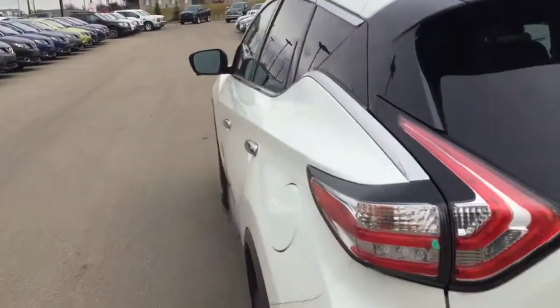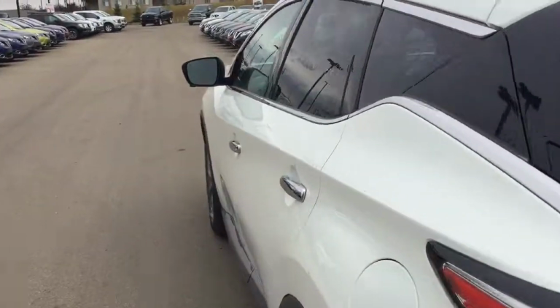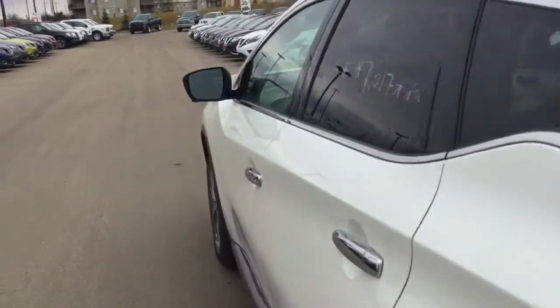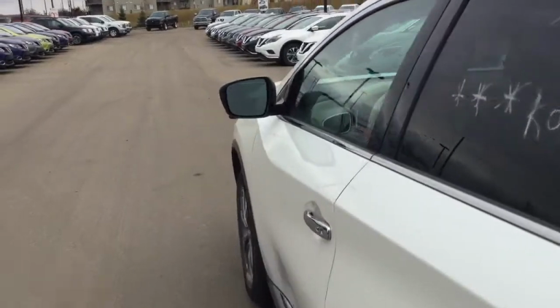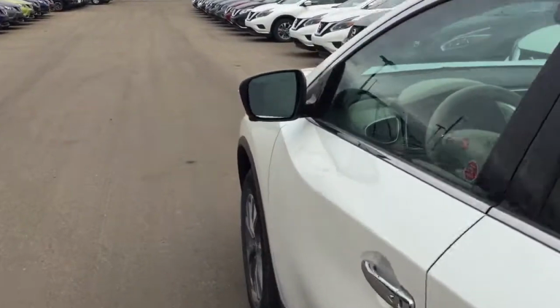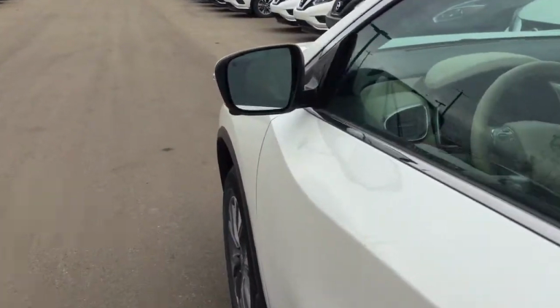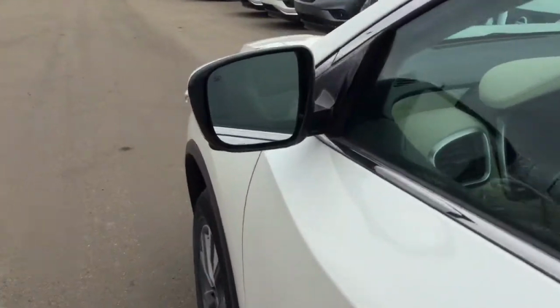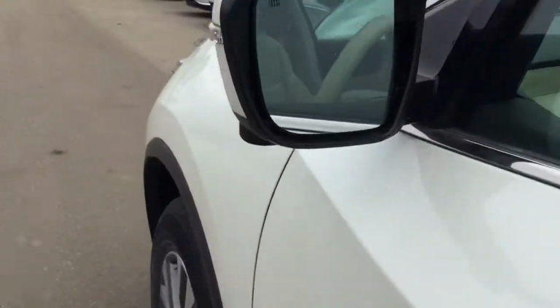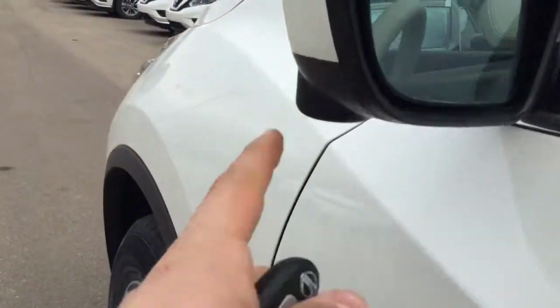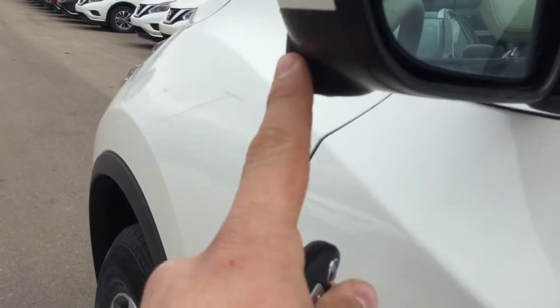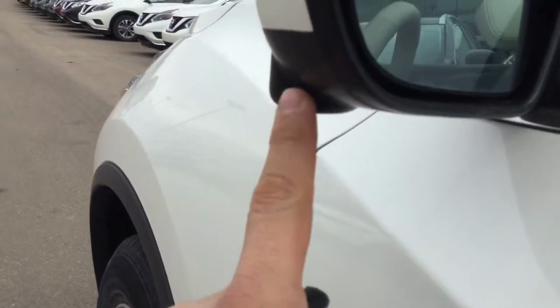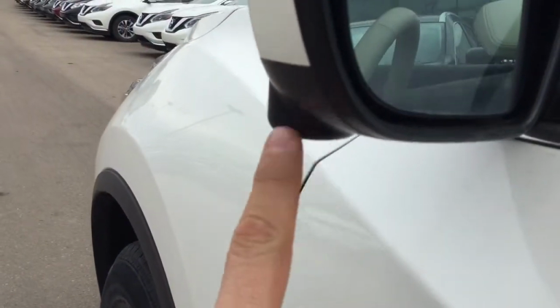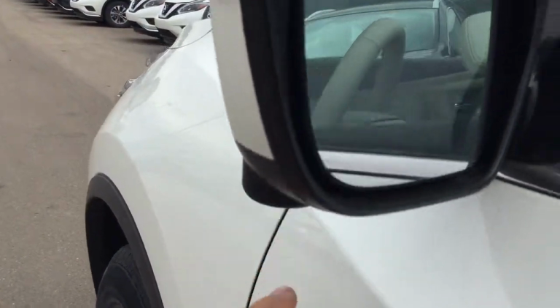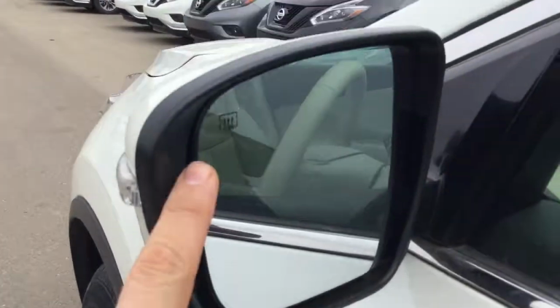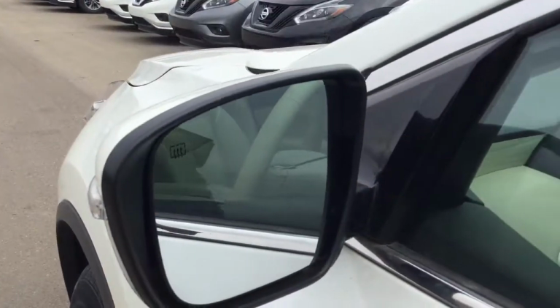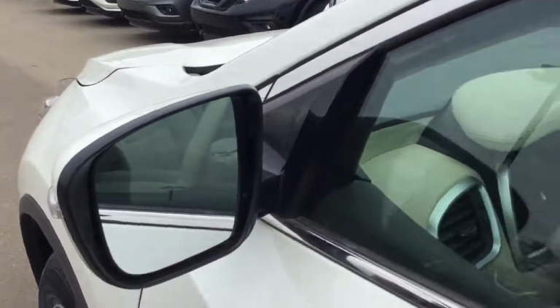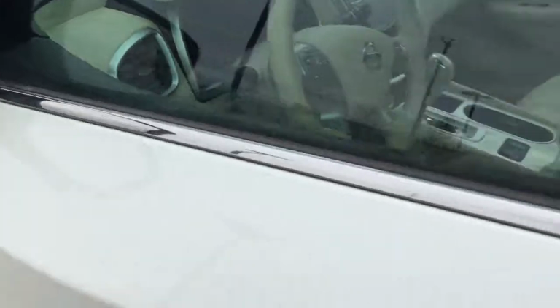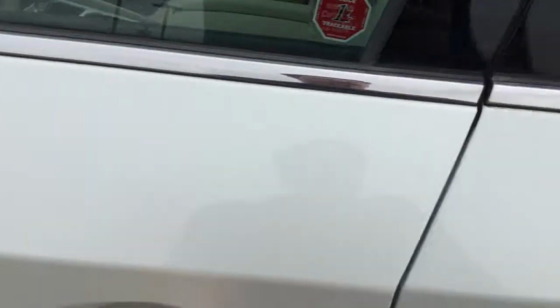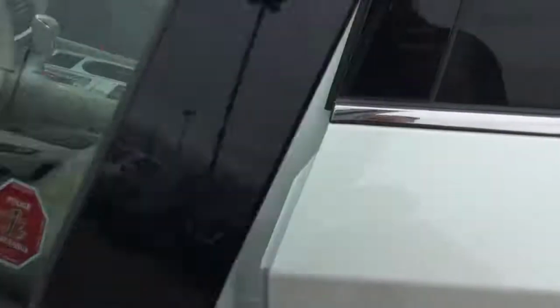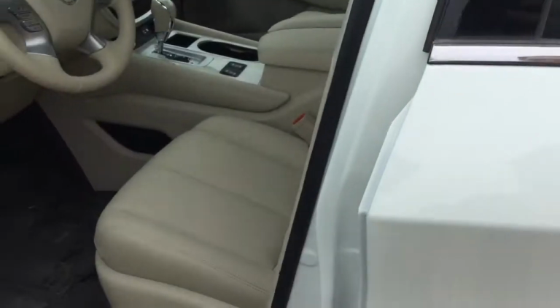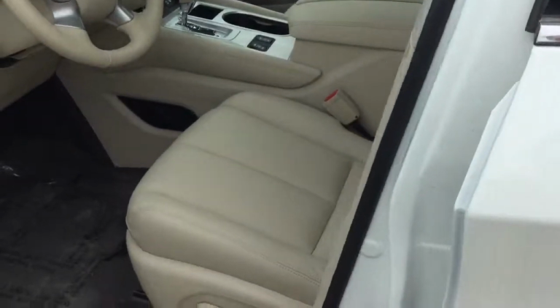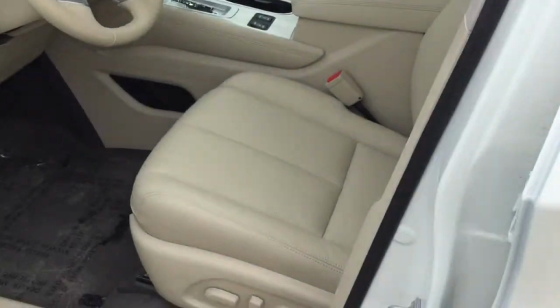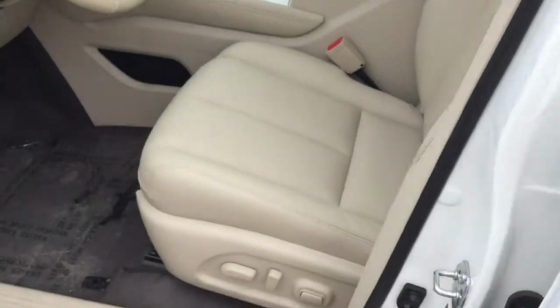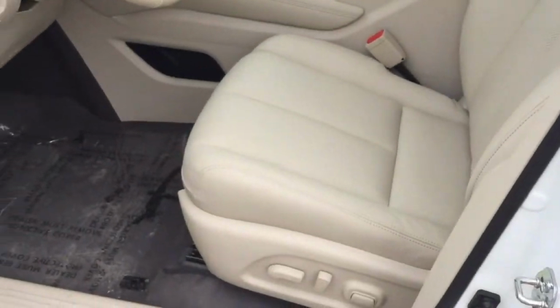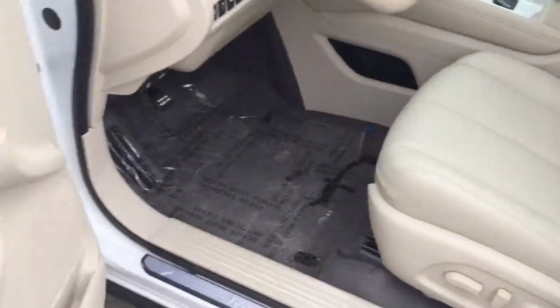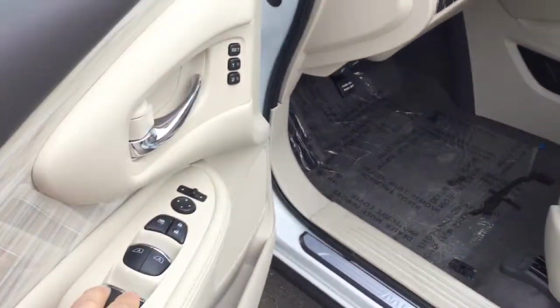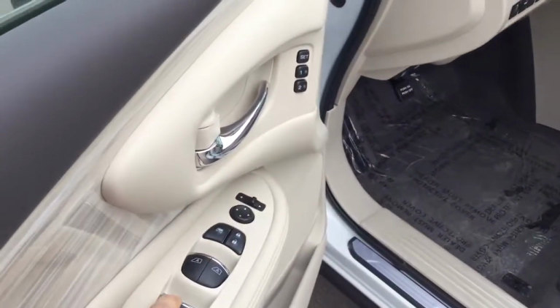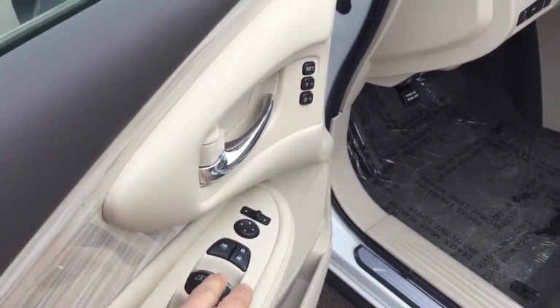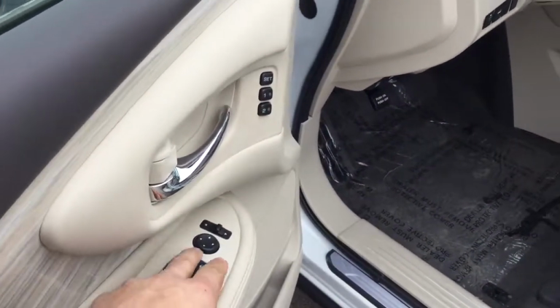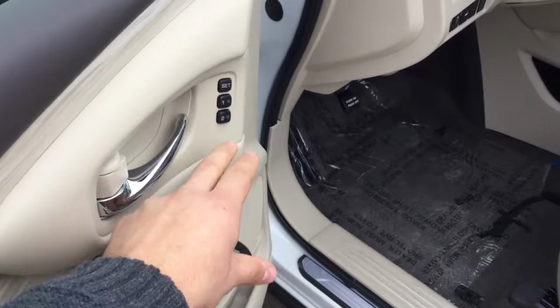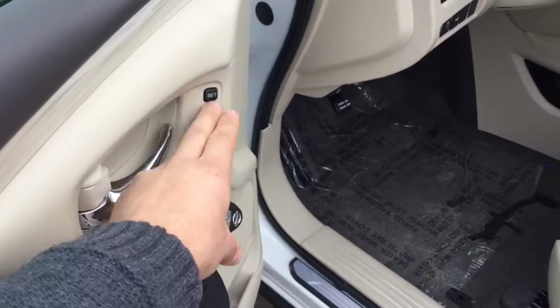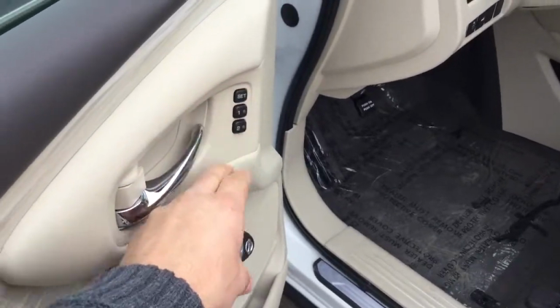You get a 360-degree camera on there as well — as you can see, there's one of the cameras right here — and you get your power heated mirrors. You also get power heated seats, power windows and locks, all that good stuff, with two-way driver memory.